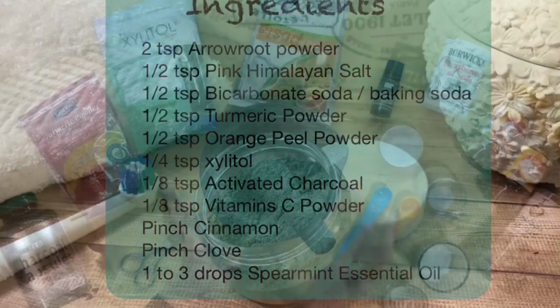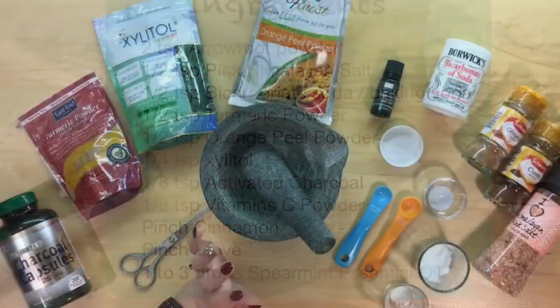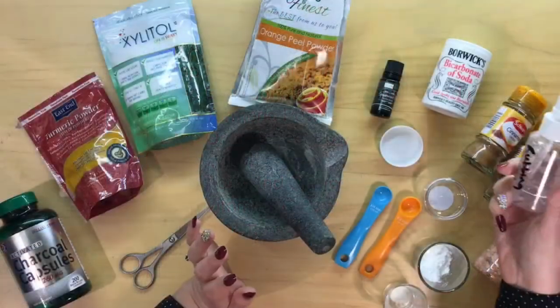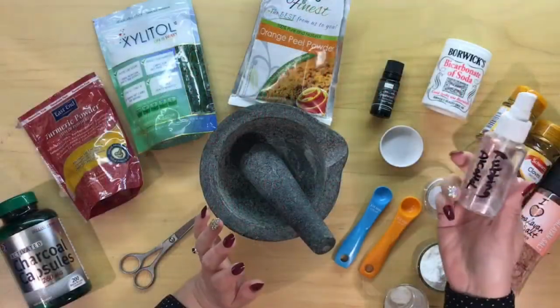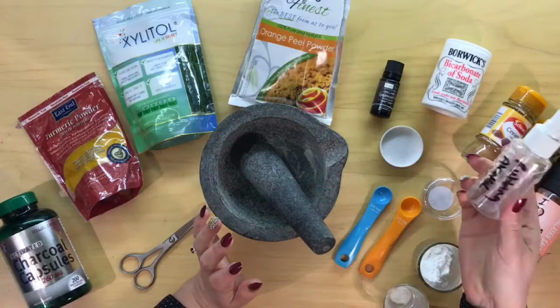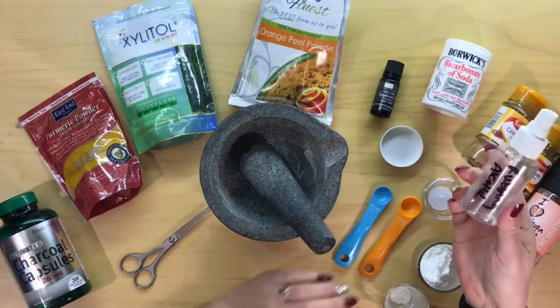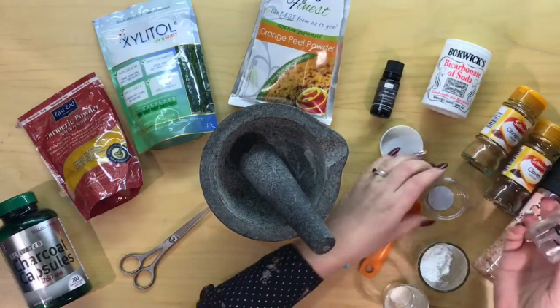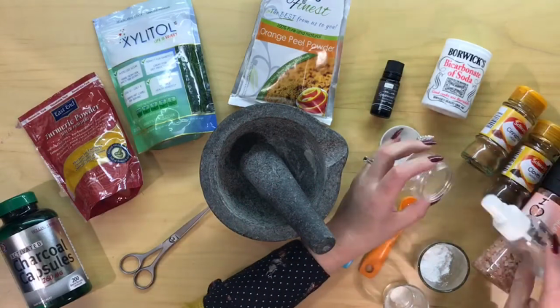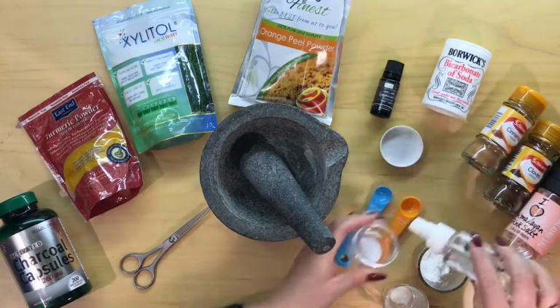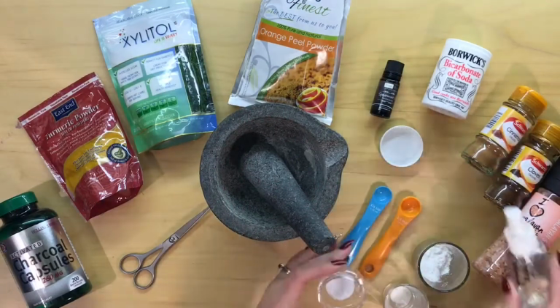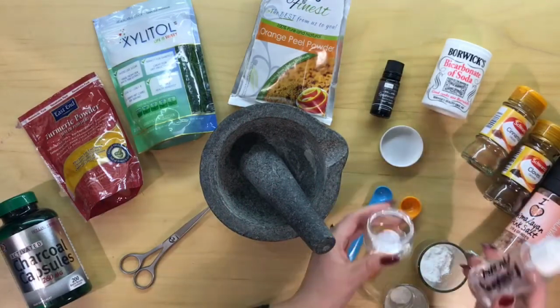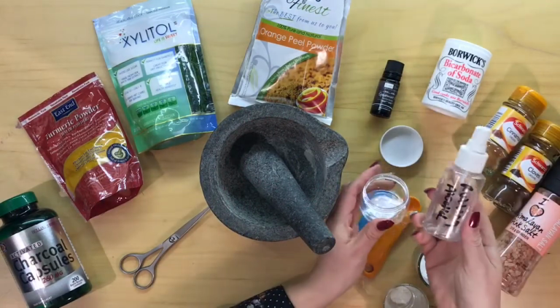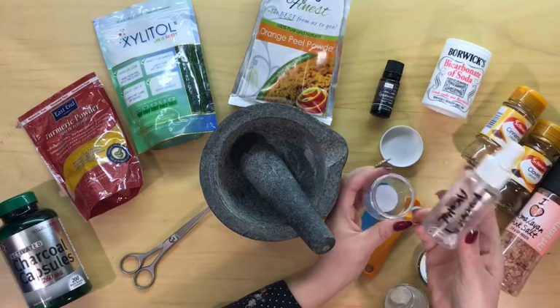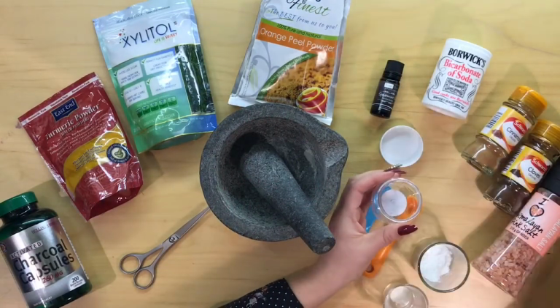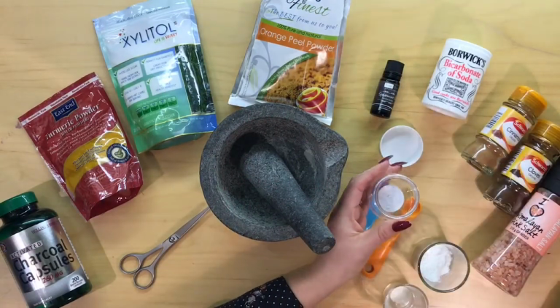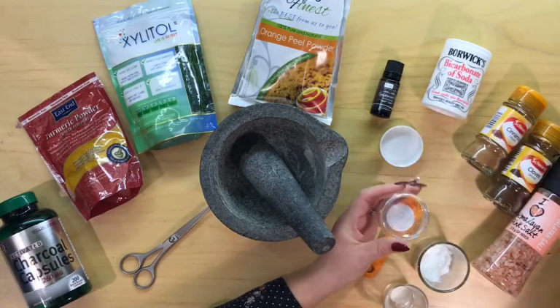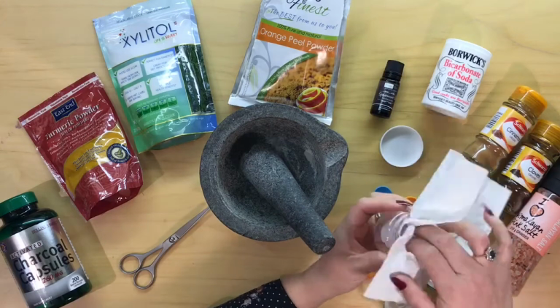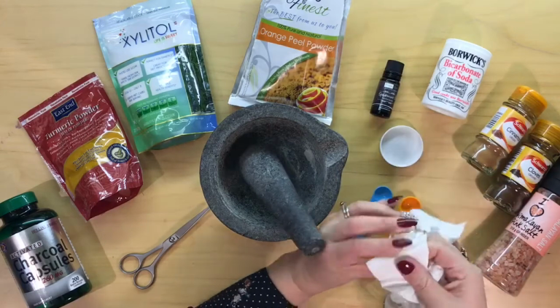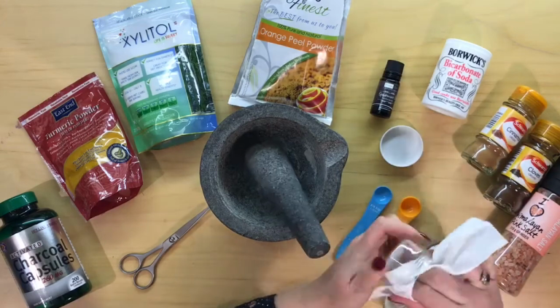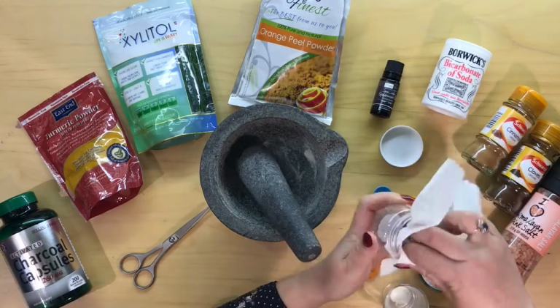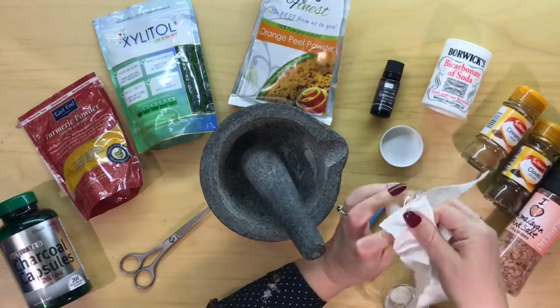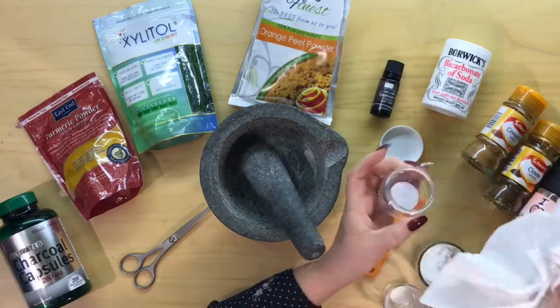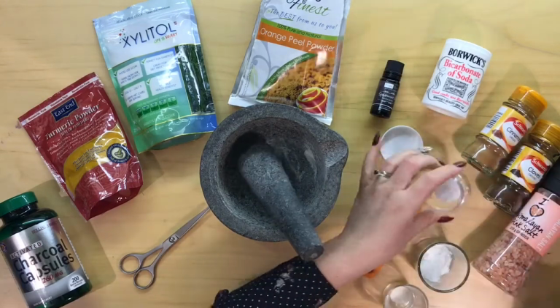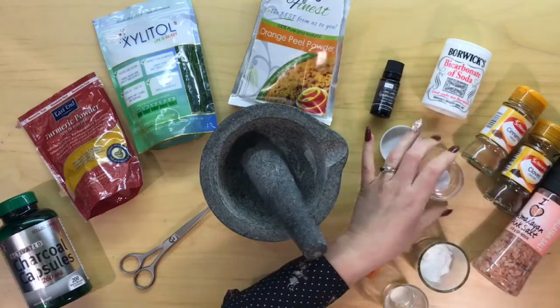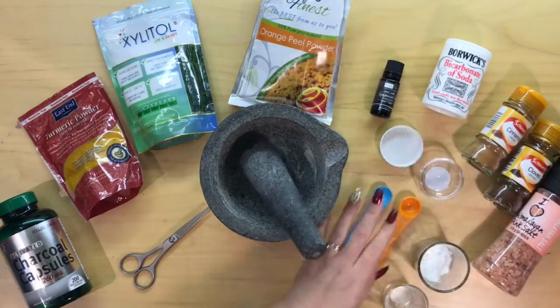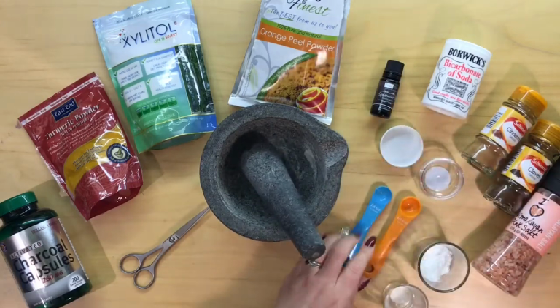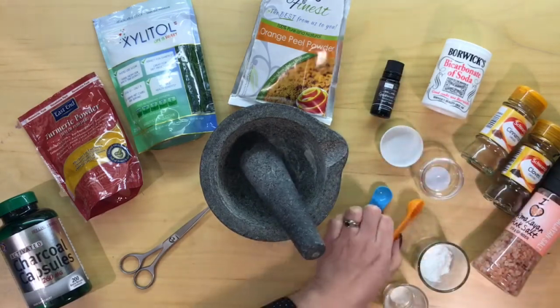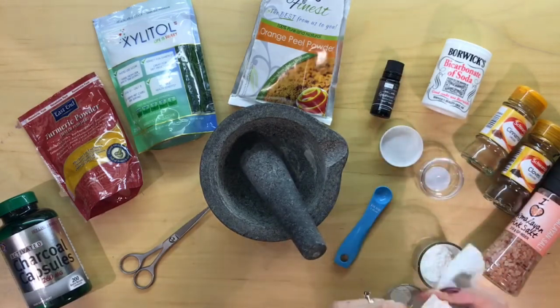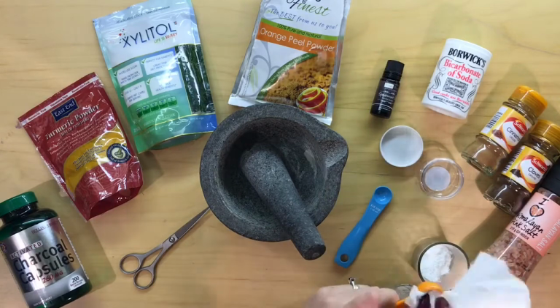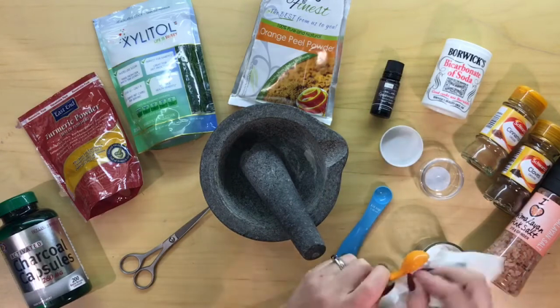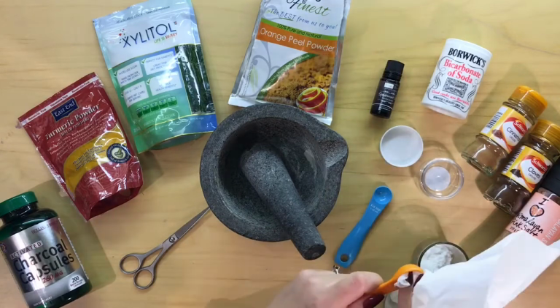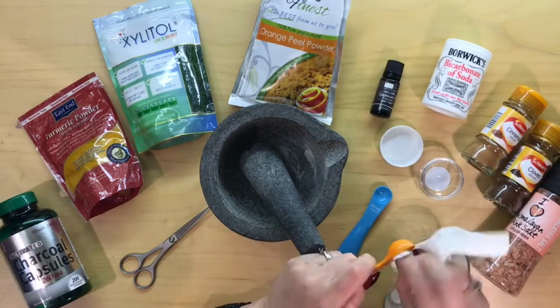First of all, if you're making this, use some rubbing alcohol and spray all of your equipment down just to sterilize it and then wipe clean. I've prepared mine and wiped this down.